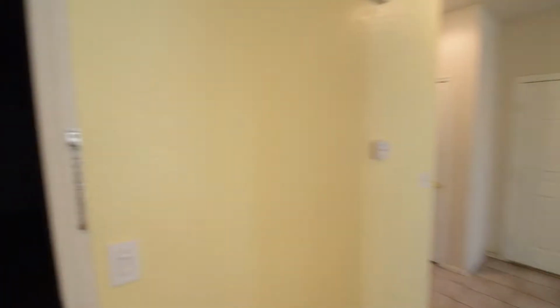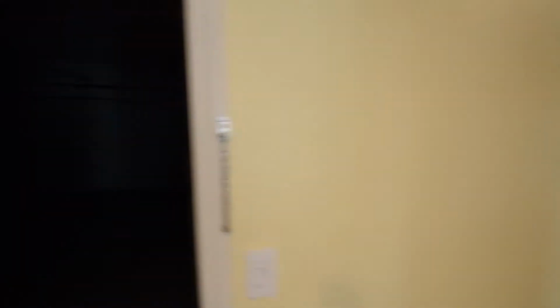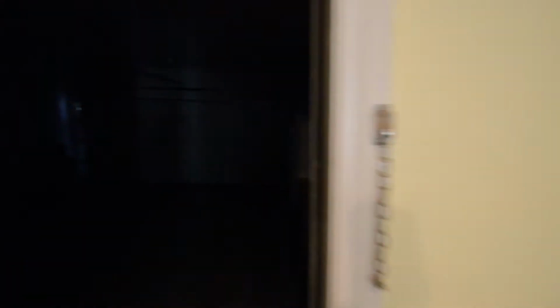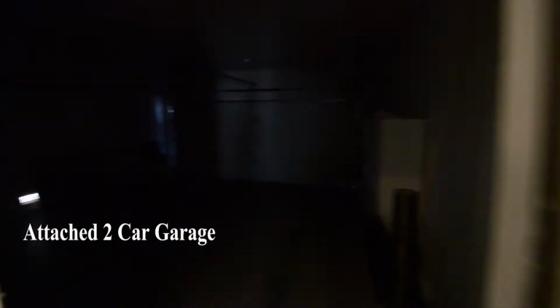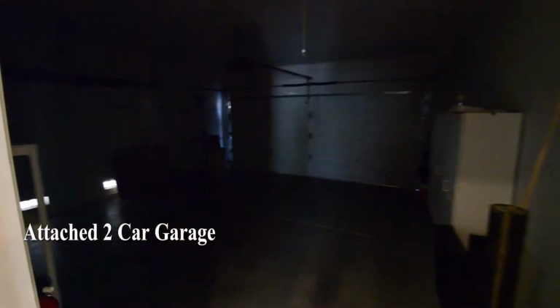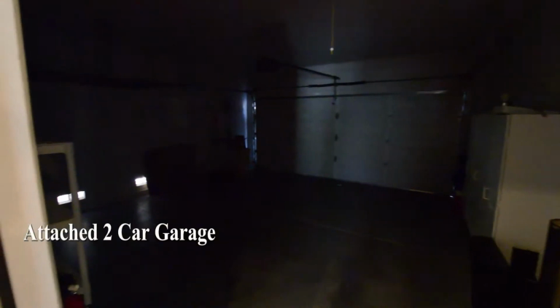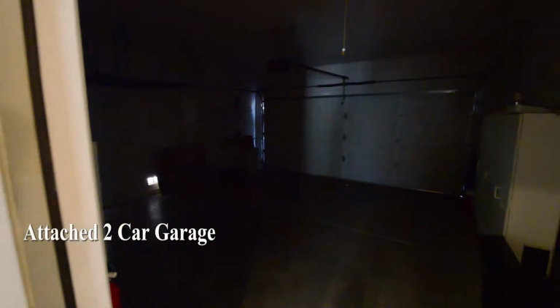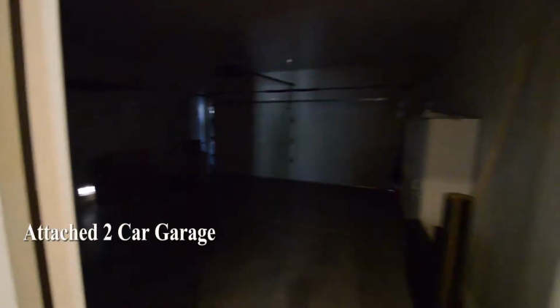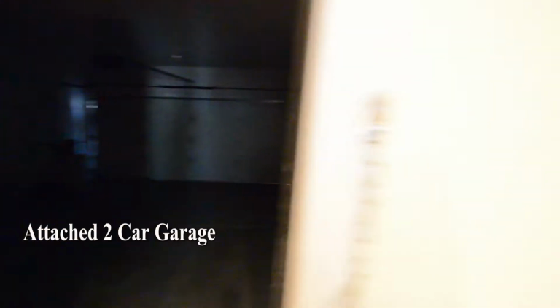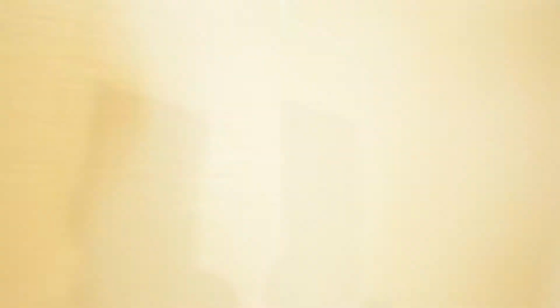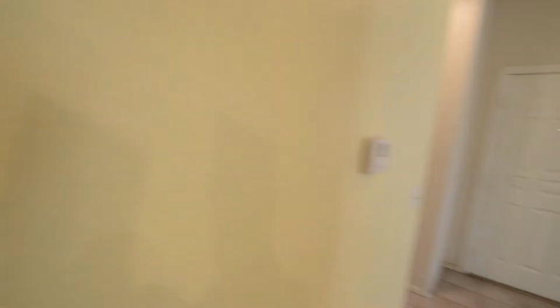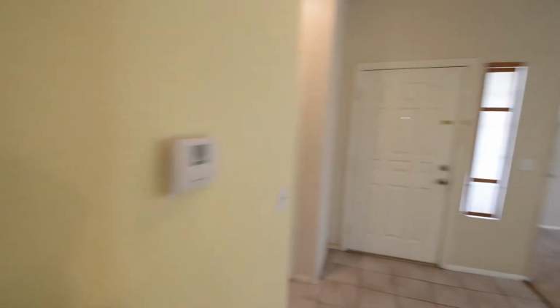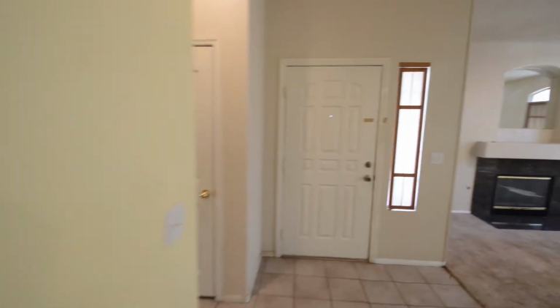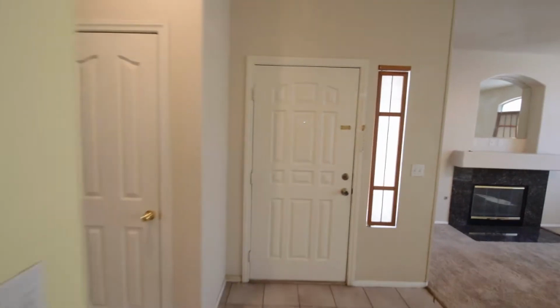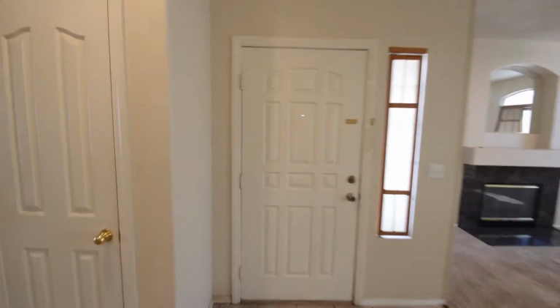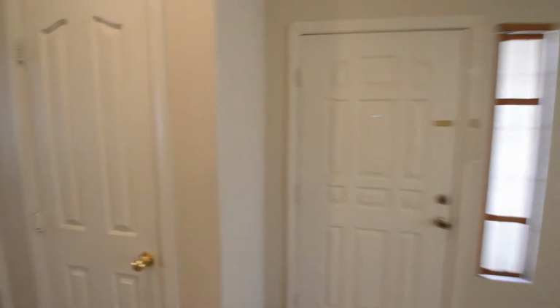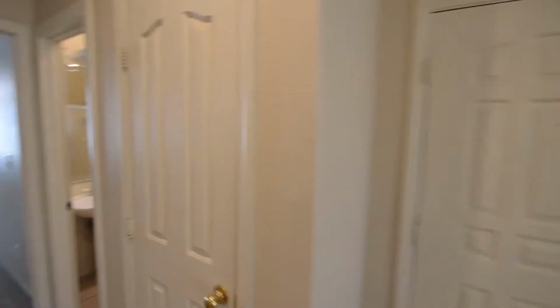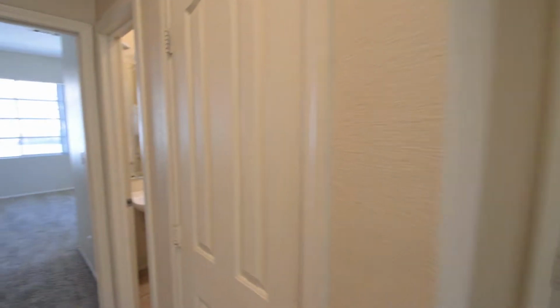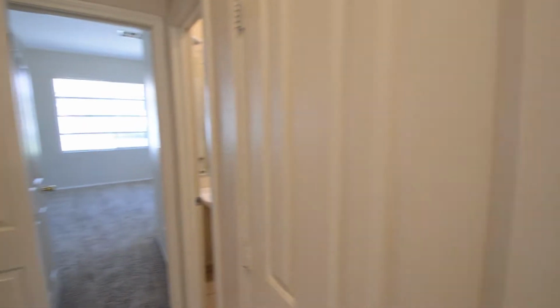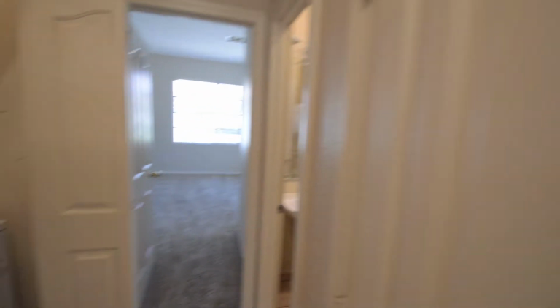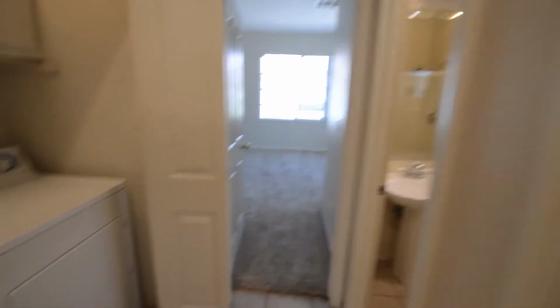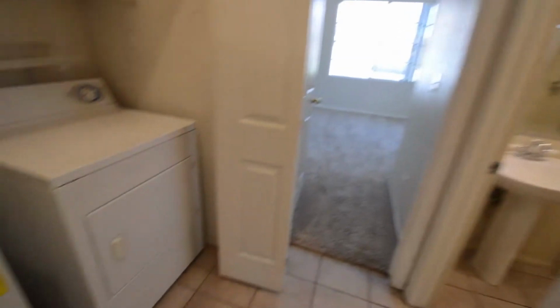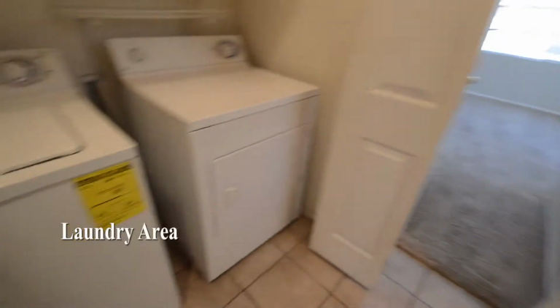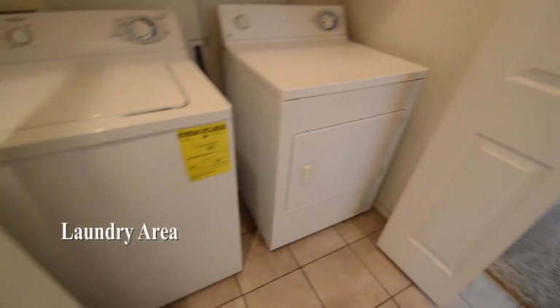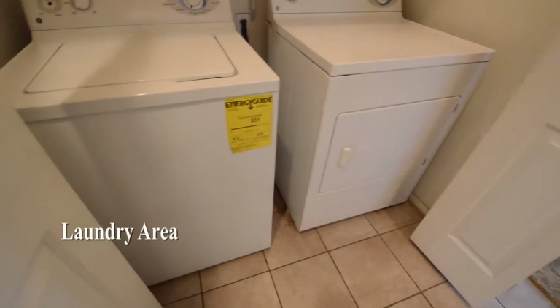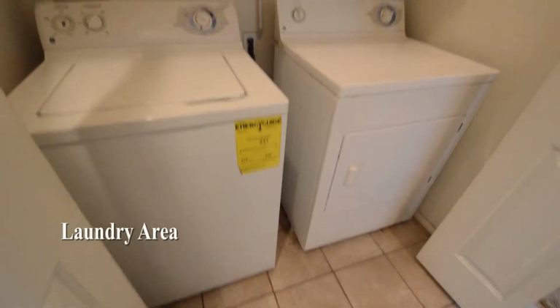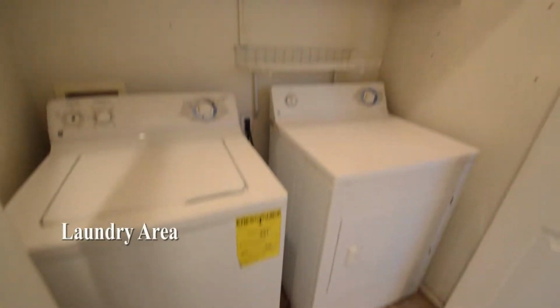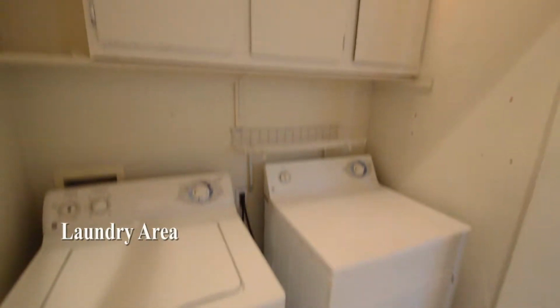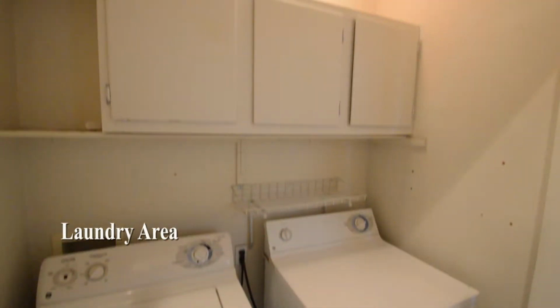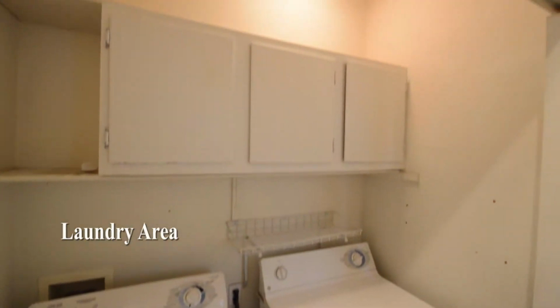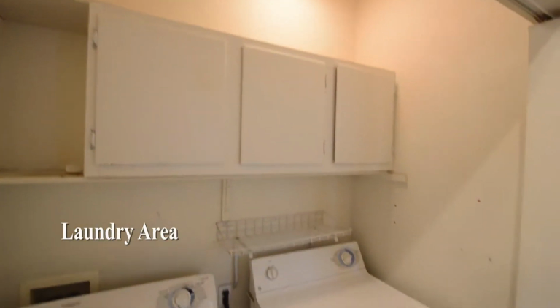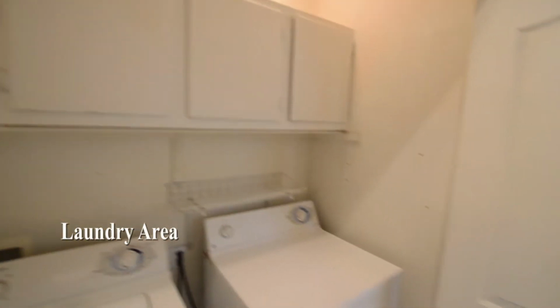The attached two-car garage has an automatic opener and direct entry to the home. The laundry area is in the hall and comes with the washer and dryer included in the rent.